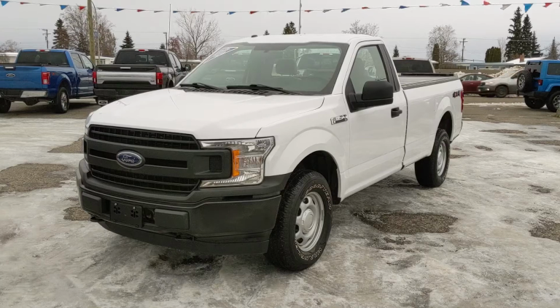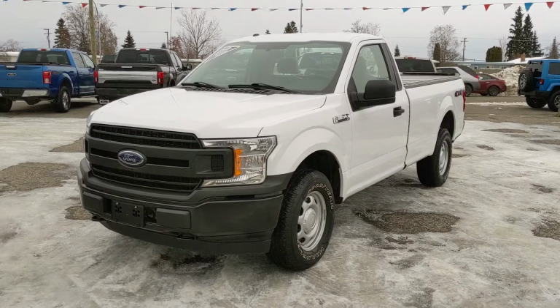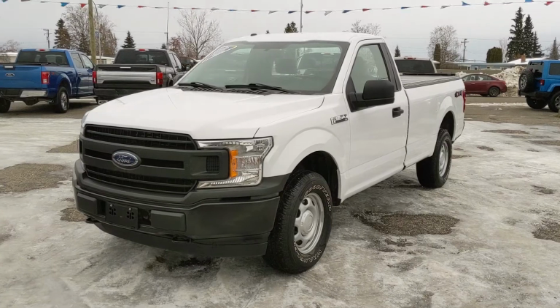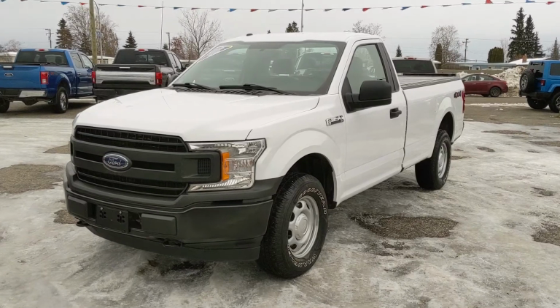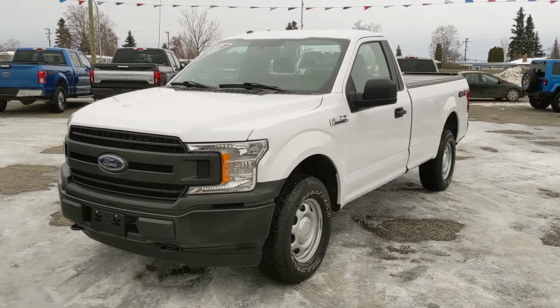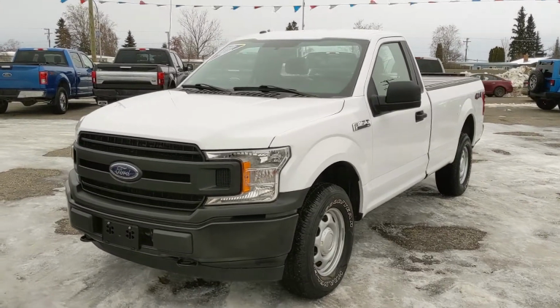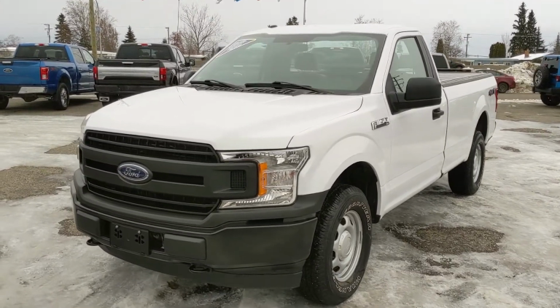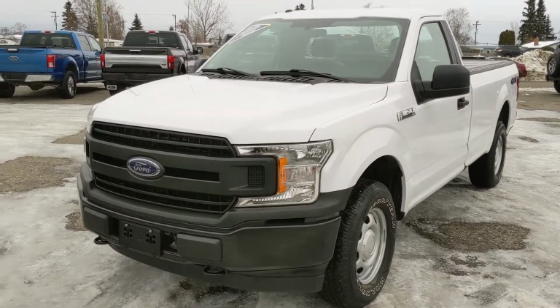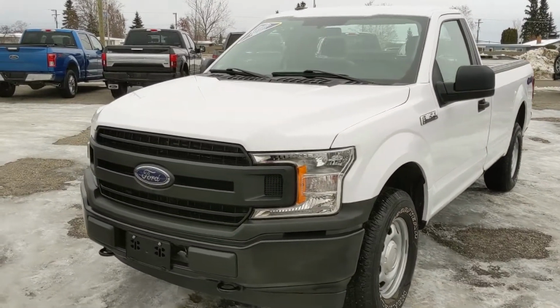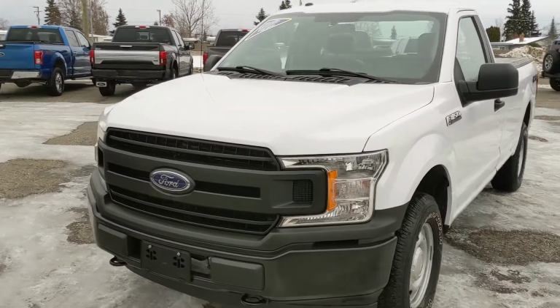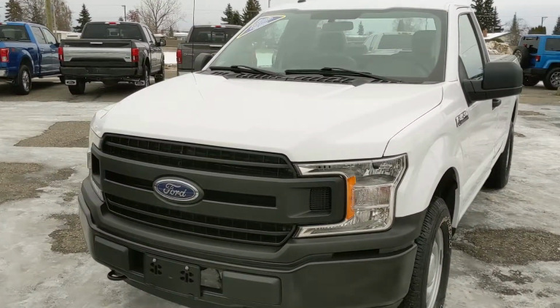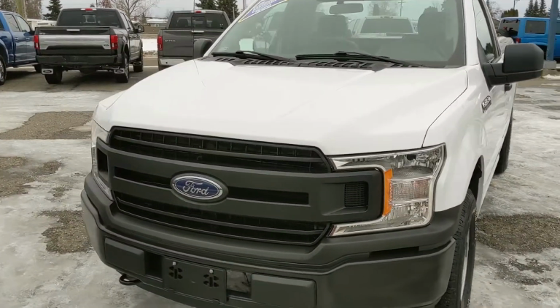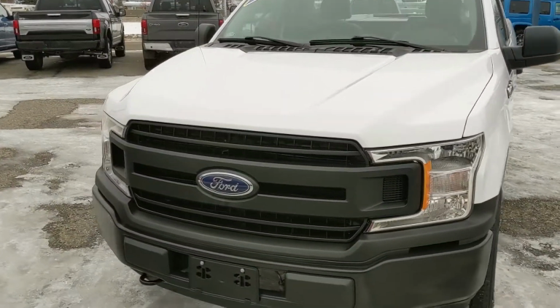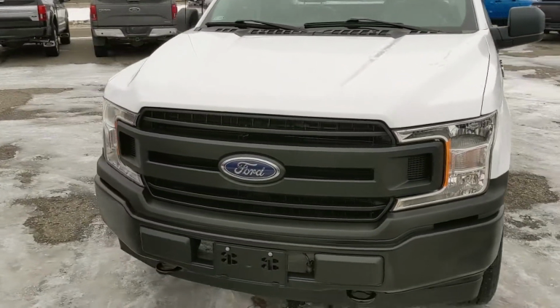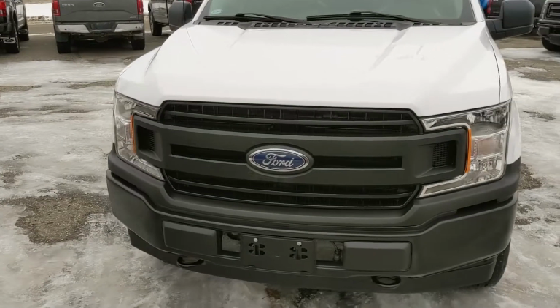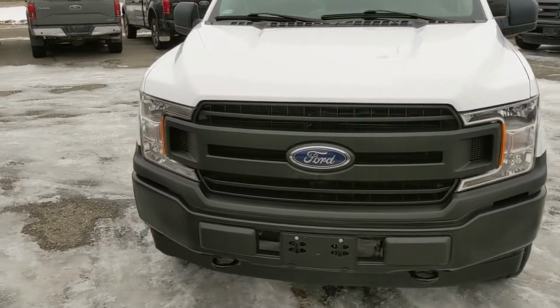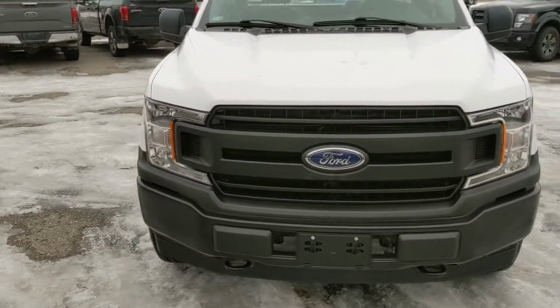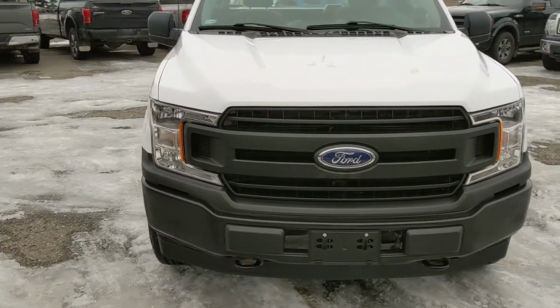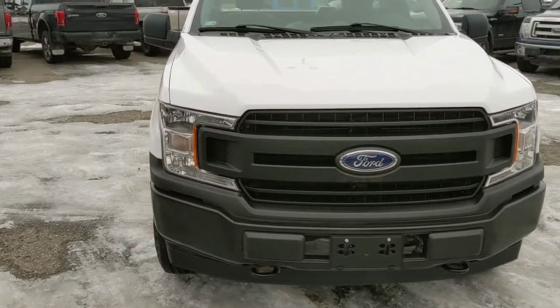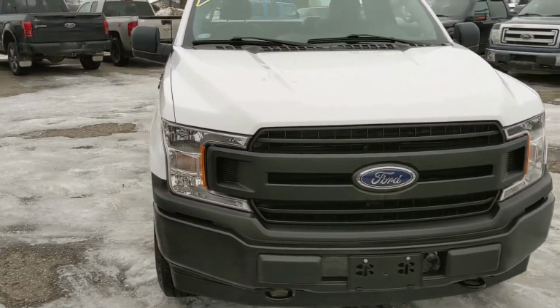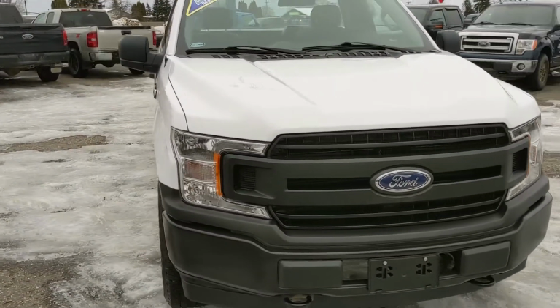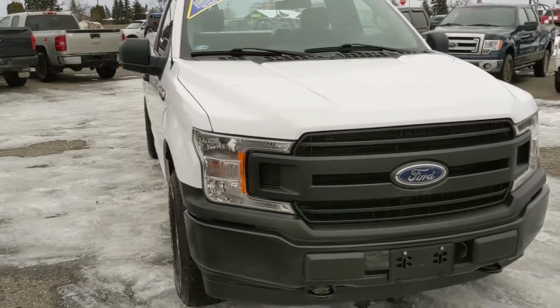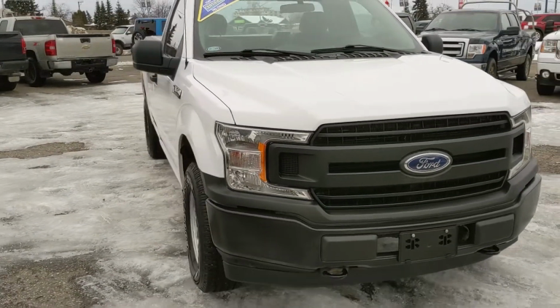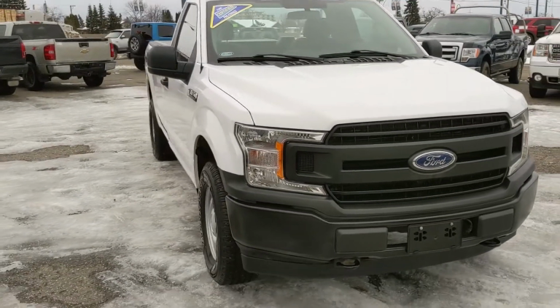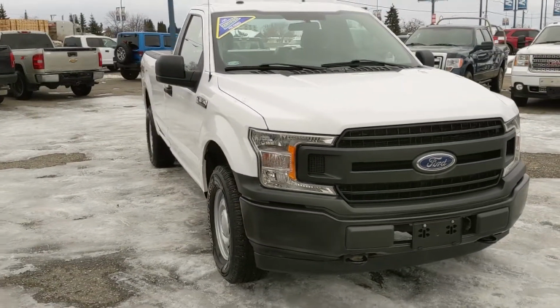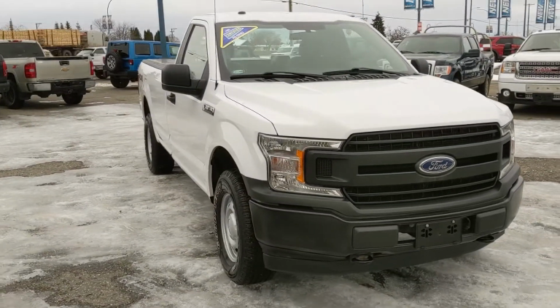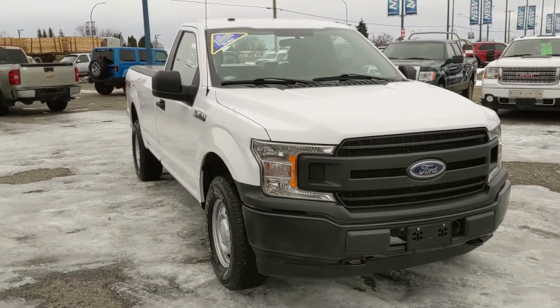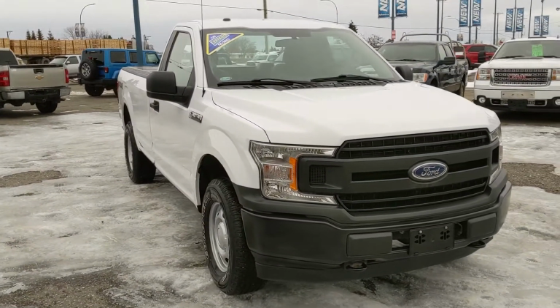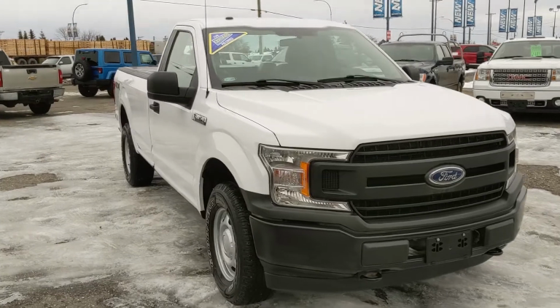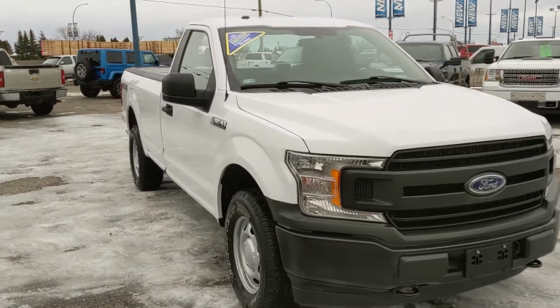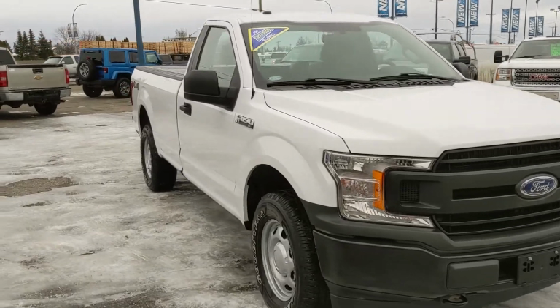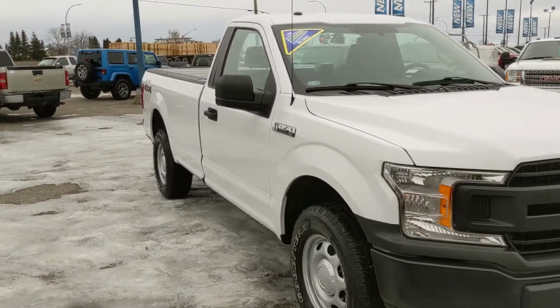Hello, this is Eric at the Prince Short Ford Pre-owned Supercenter, and we're taking a look at the 2018 Ford F-150 in an XL trim, powered by a 5-liter V8 engine, providing you with plenty of power for towing, hauling, and 4x4ing.